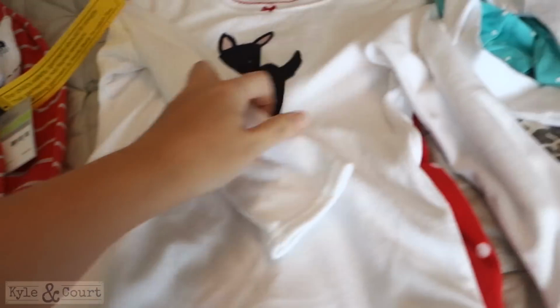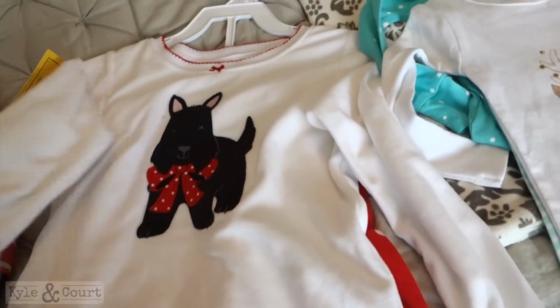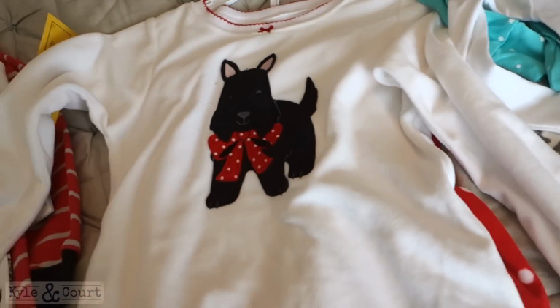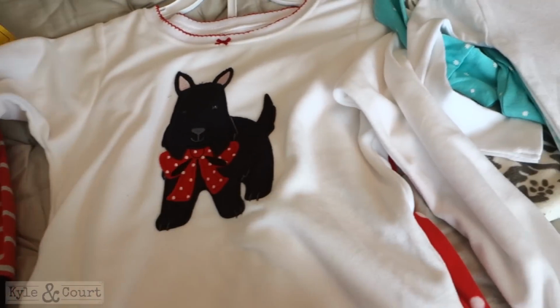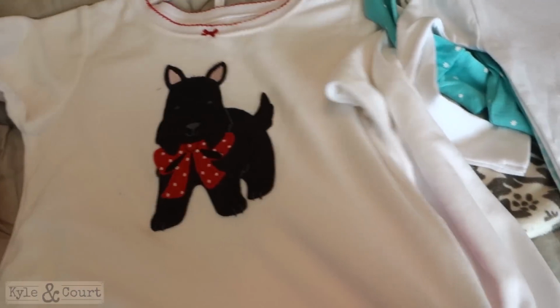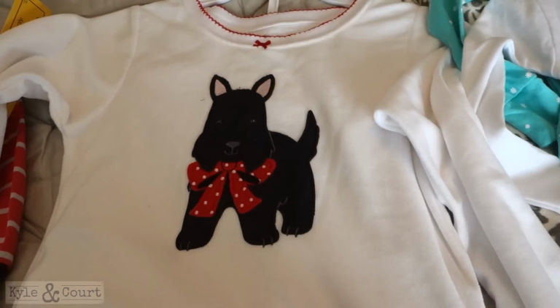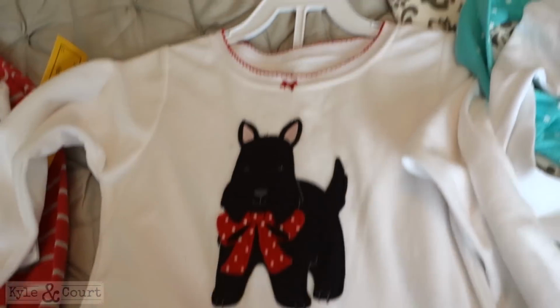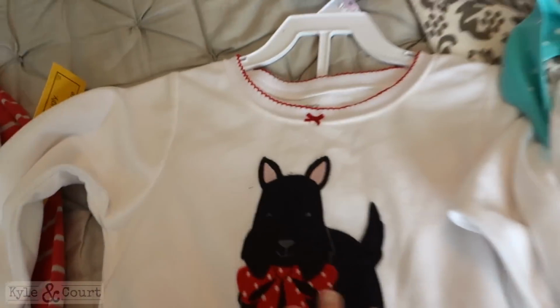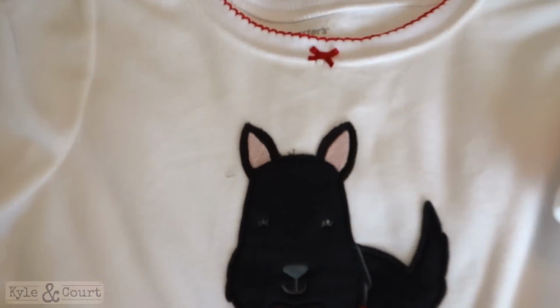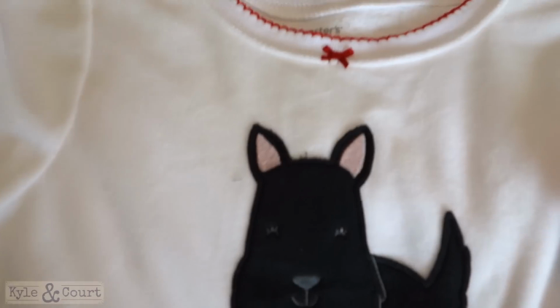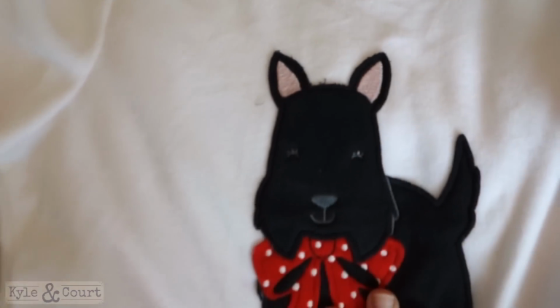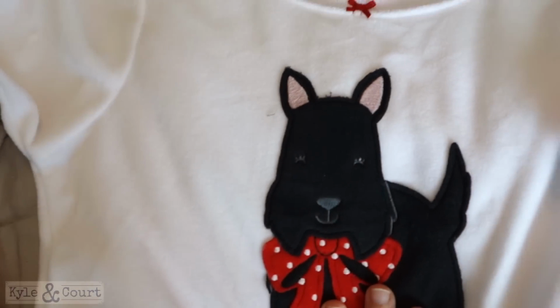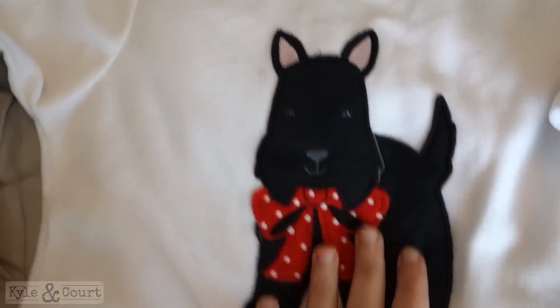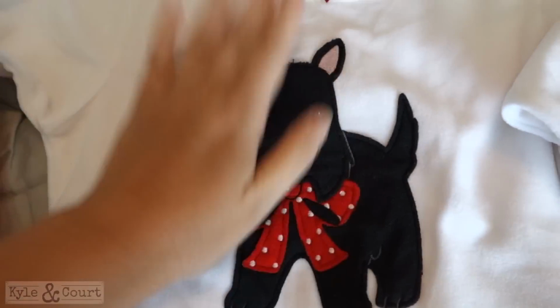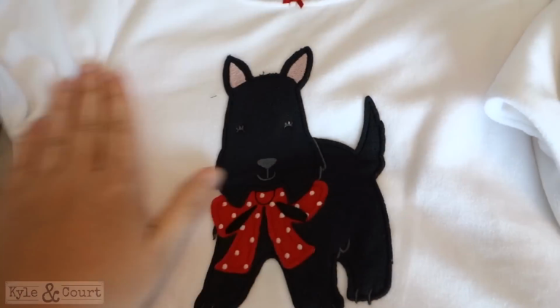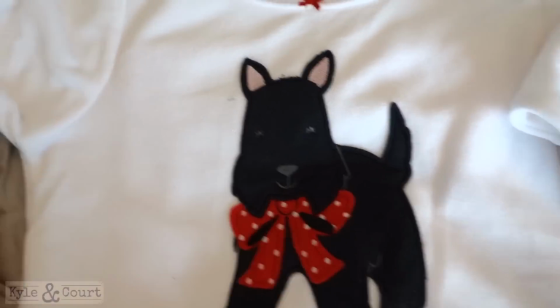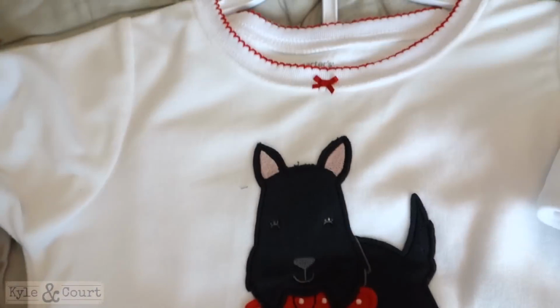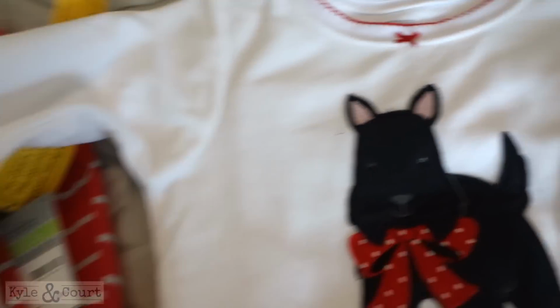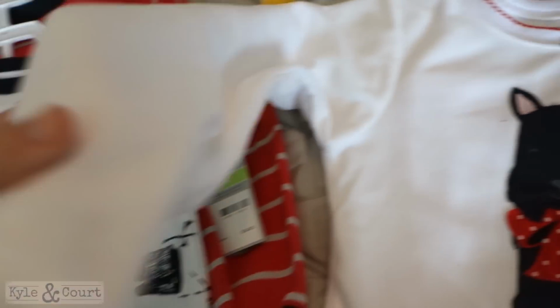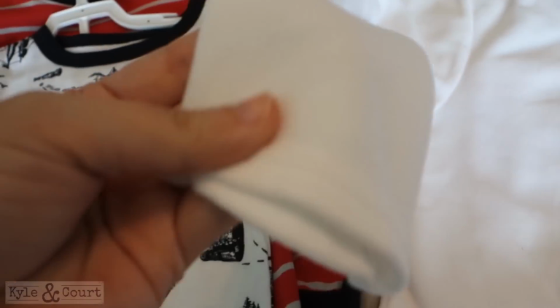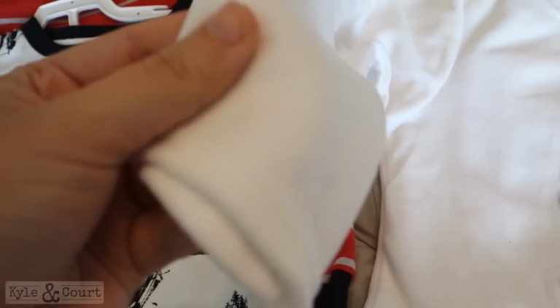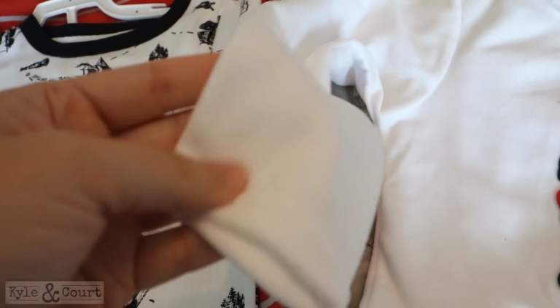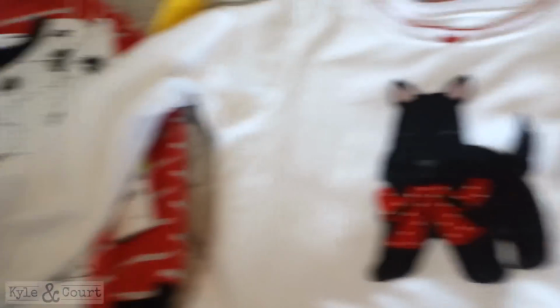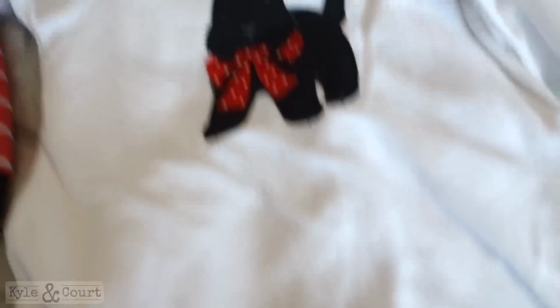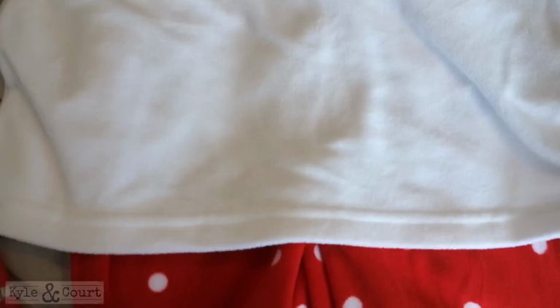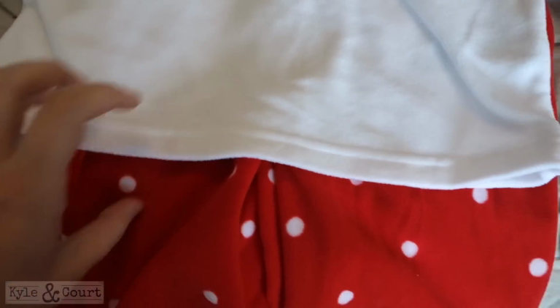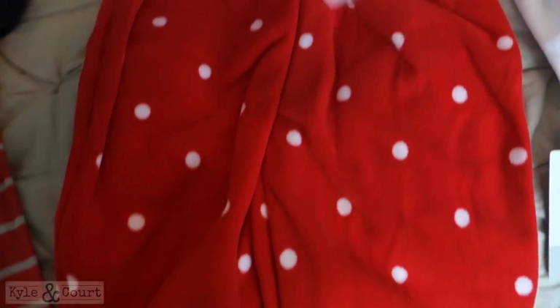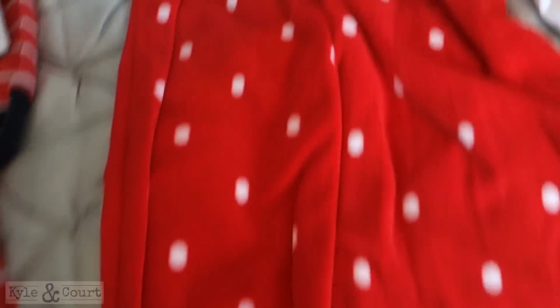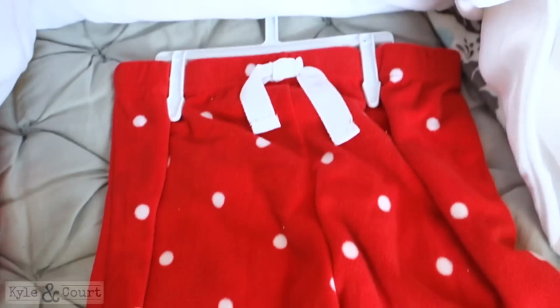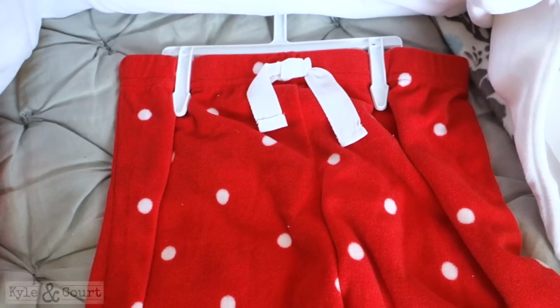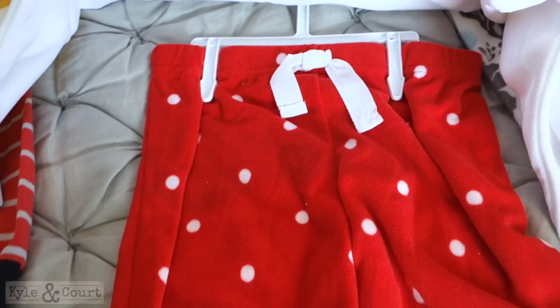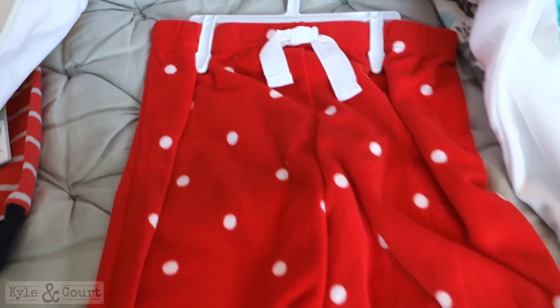Next we have of course Sophia and her love of Scotty dogs. These fleece jammies are really soft and warm.